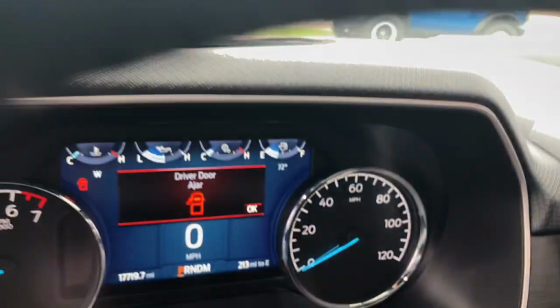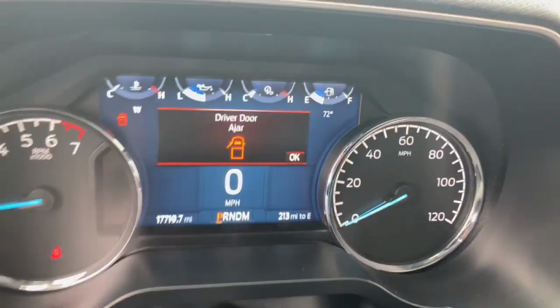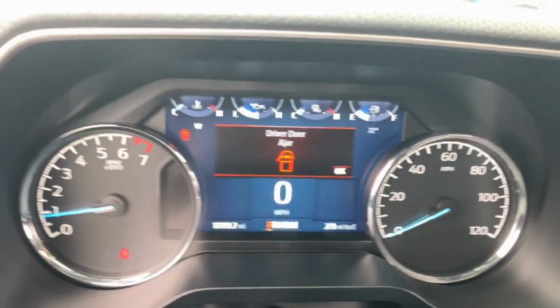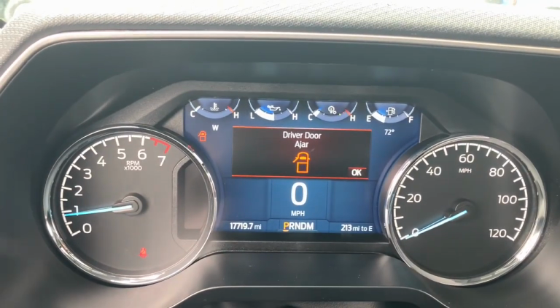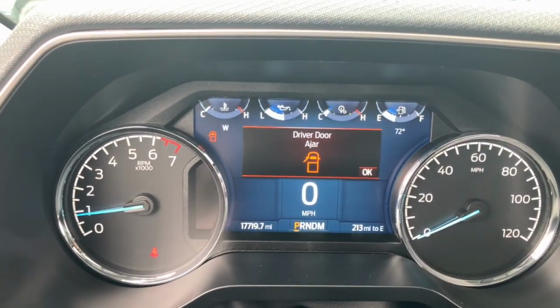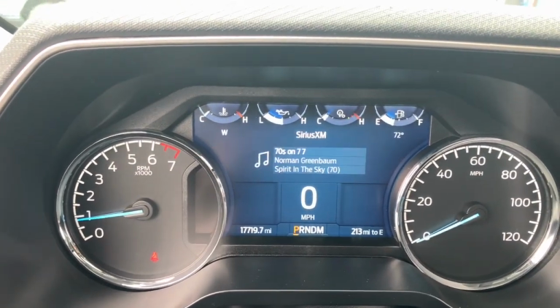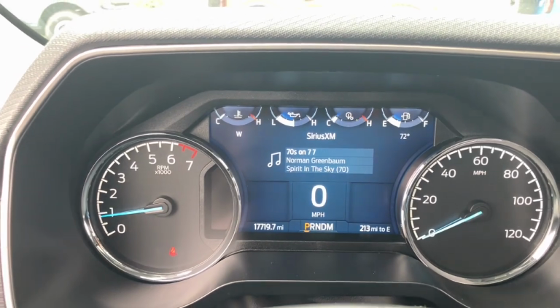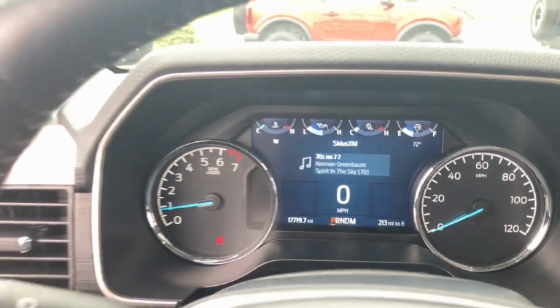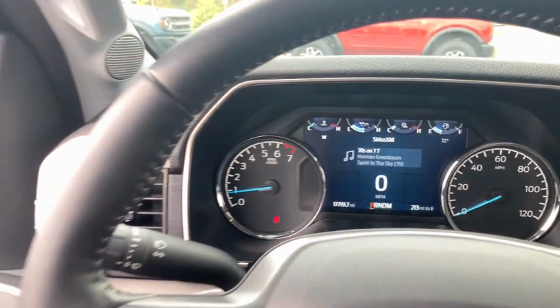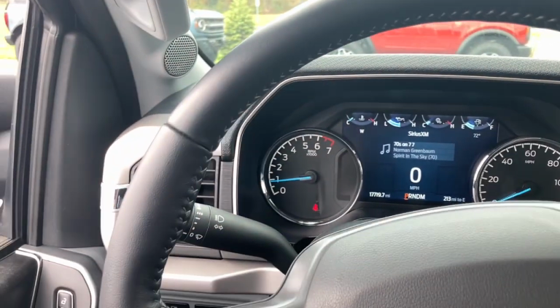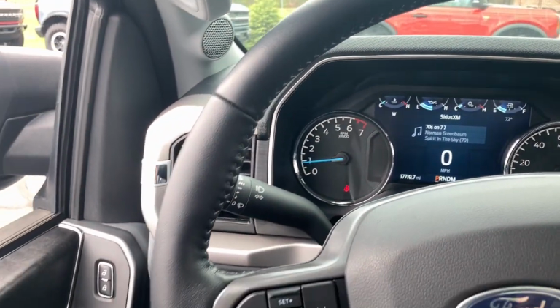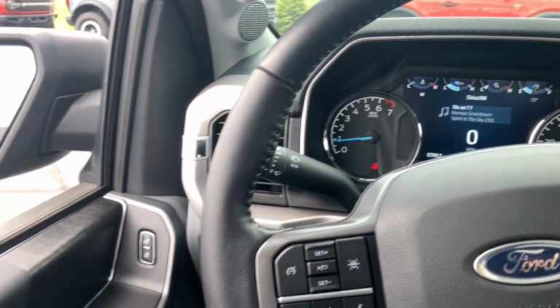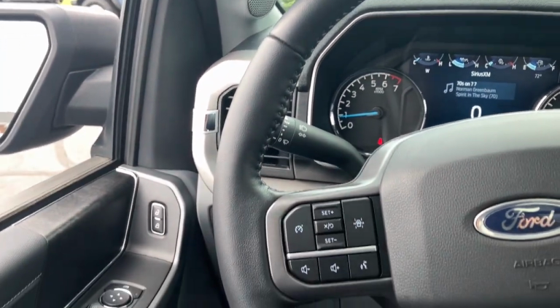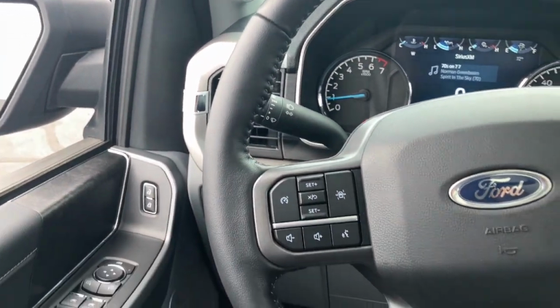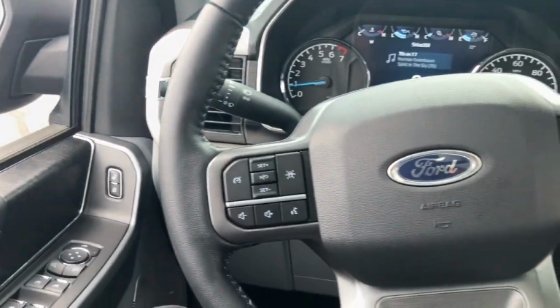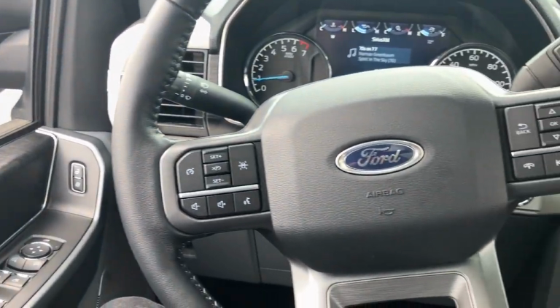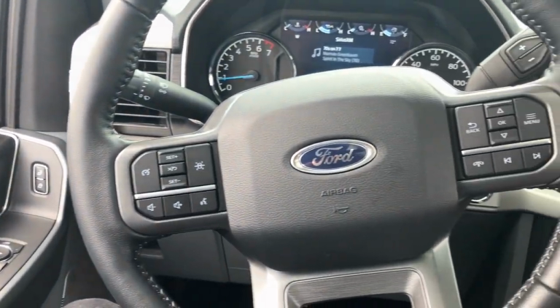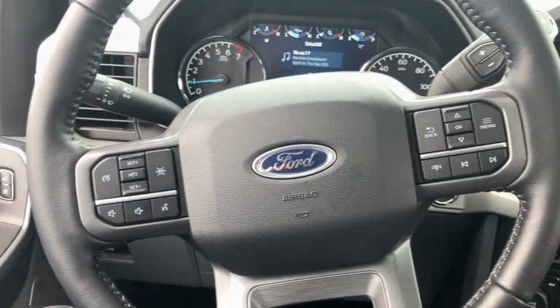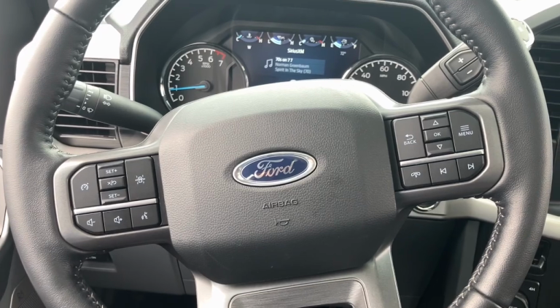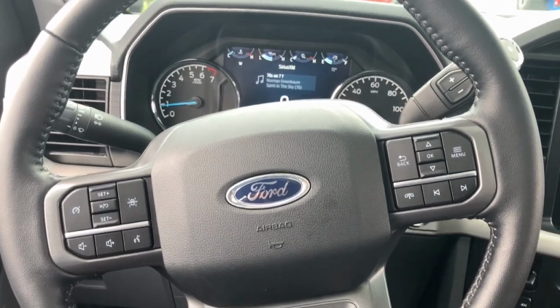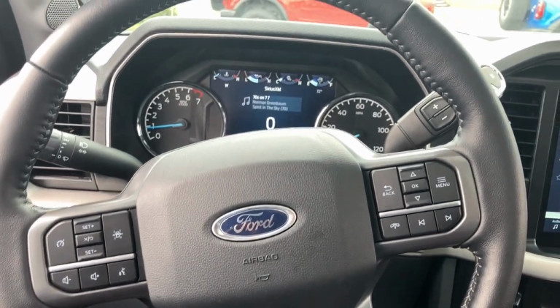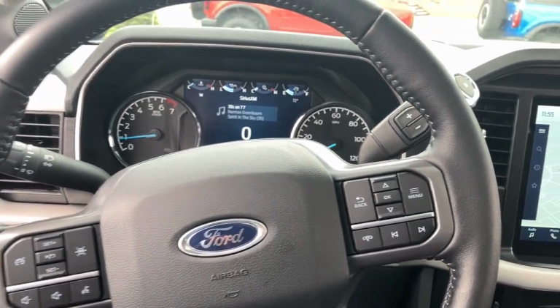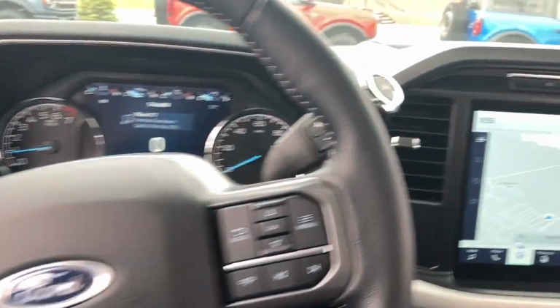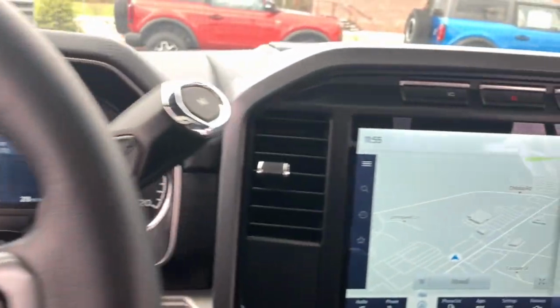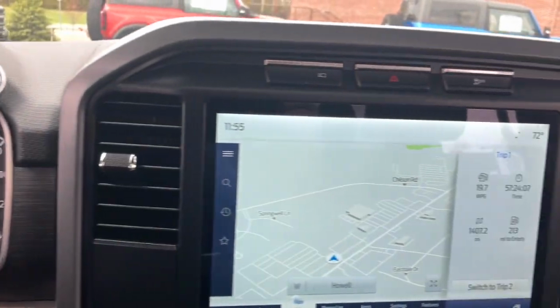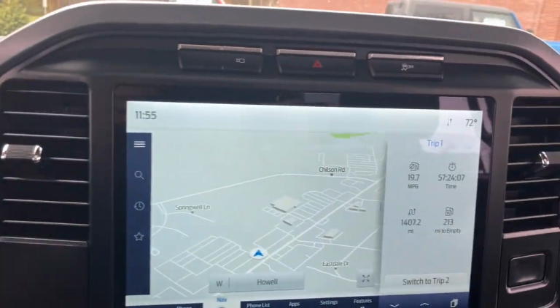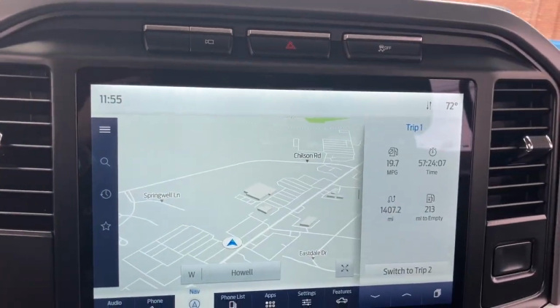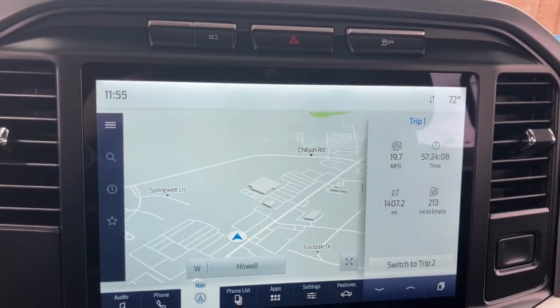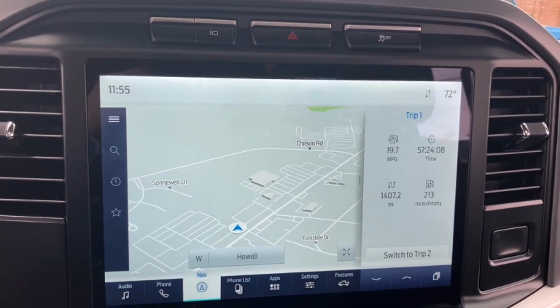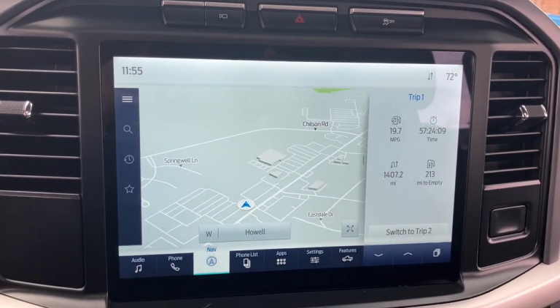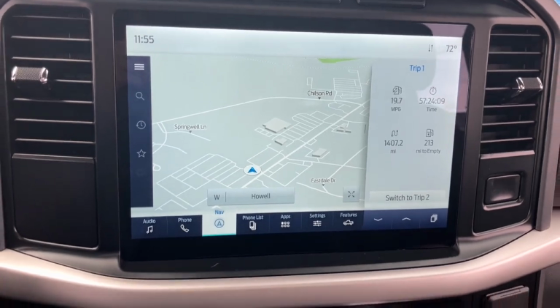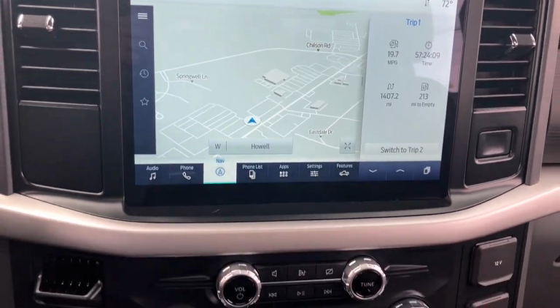Pre-collision system, keyless entry, satellite radio, heated mirrors, four-wheel drive, lane-keeping assist, iPod and MP3 input, blind spot monitor, alarm, and Bluetooth connection.